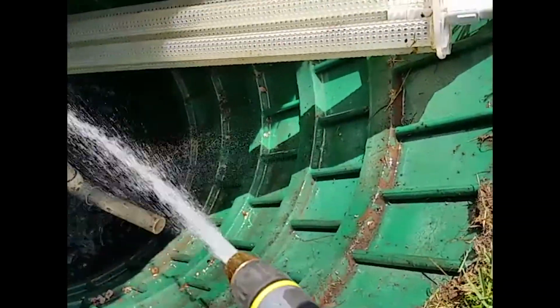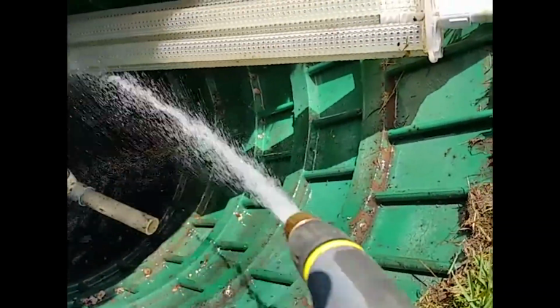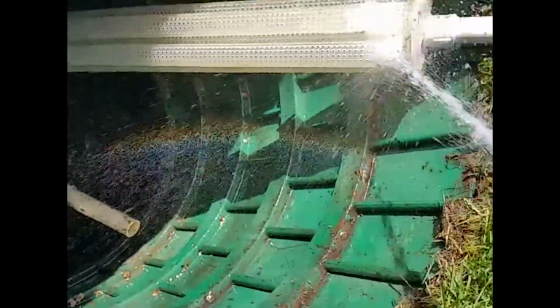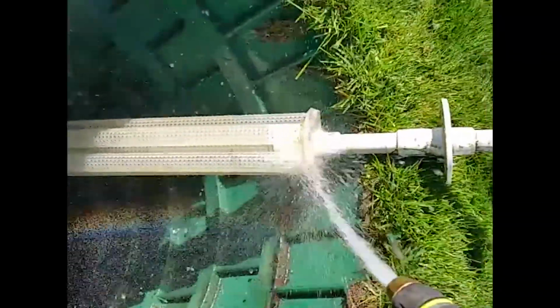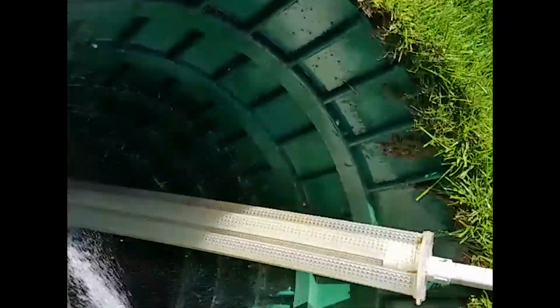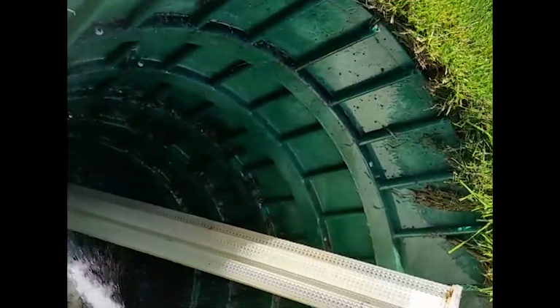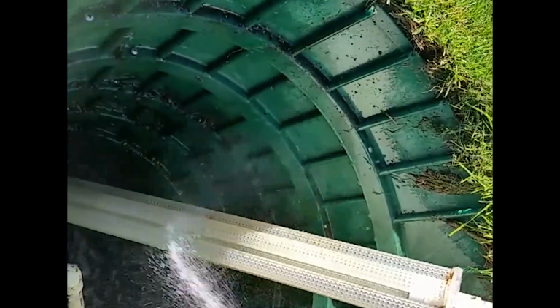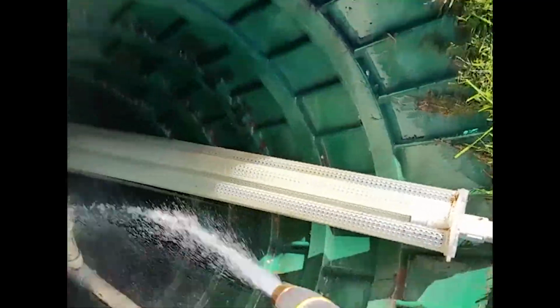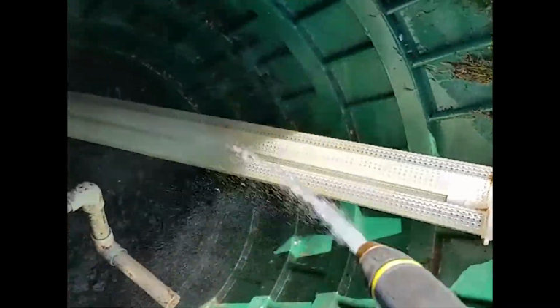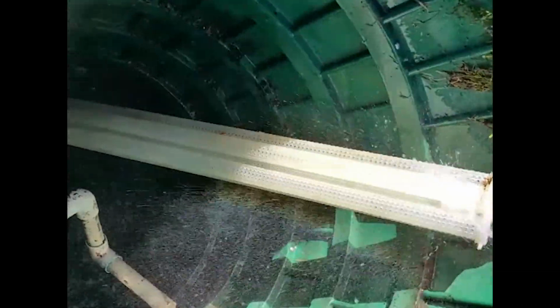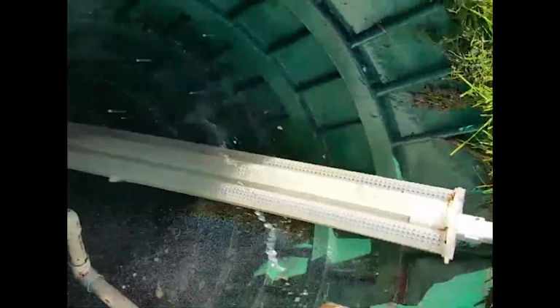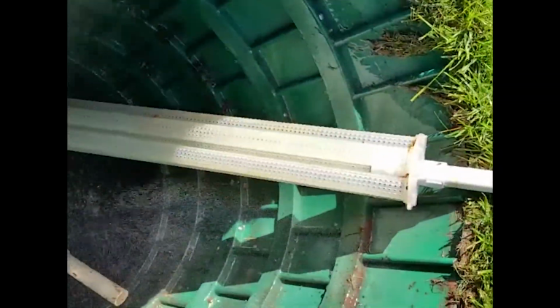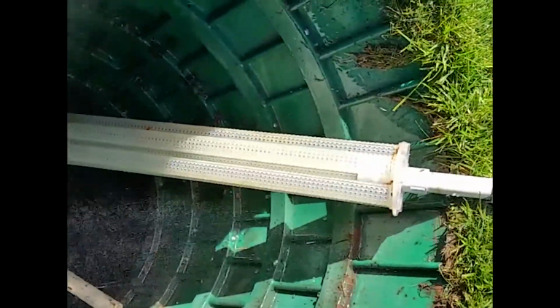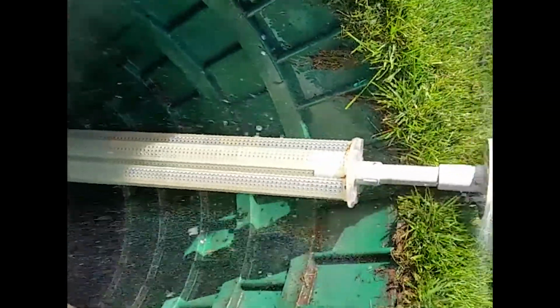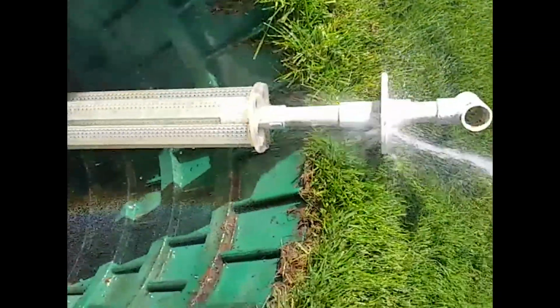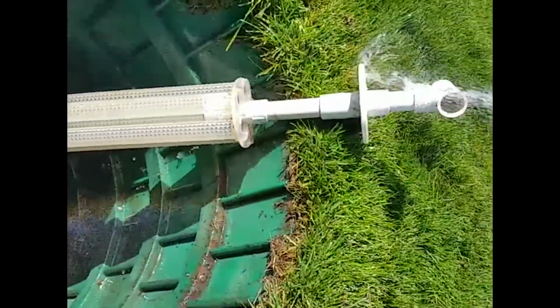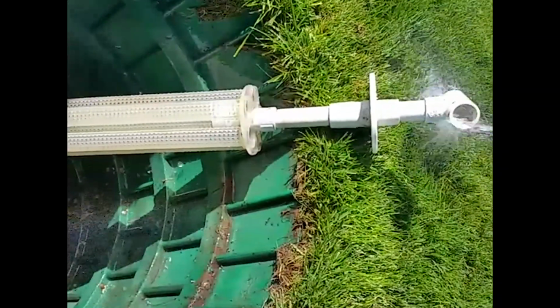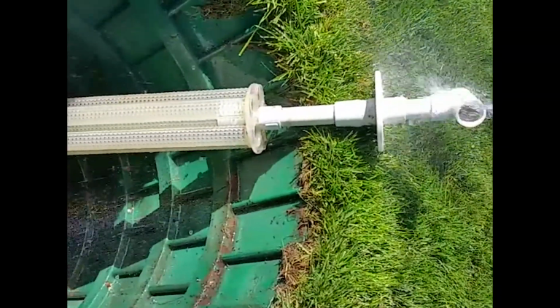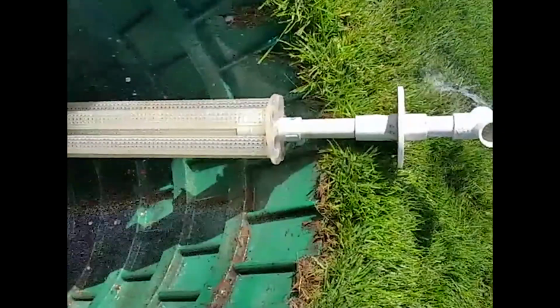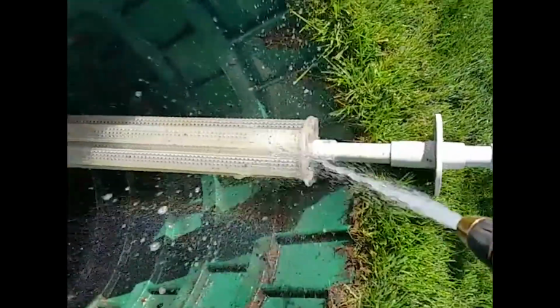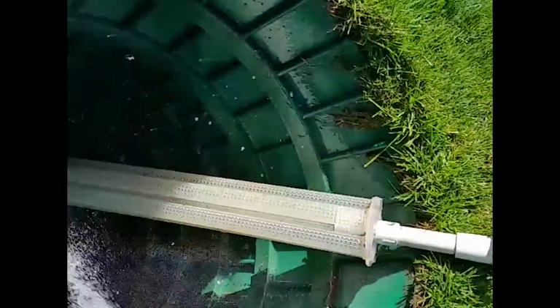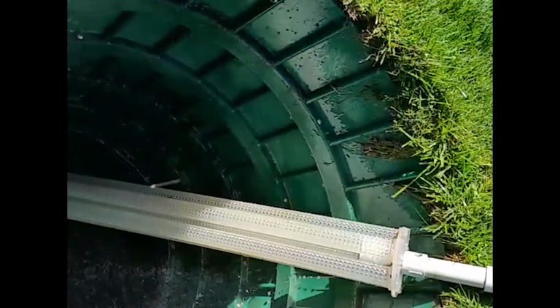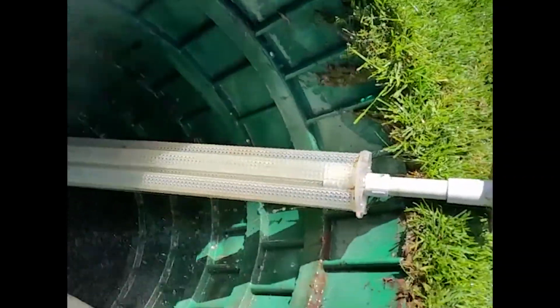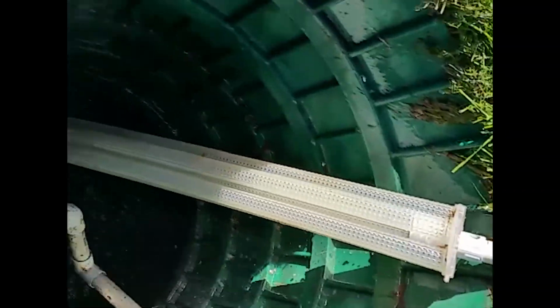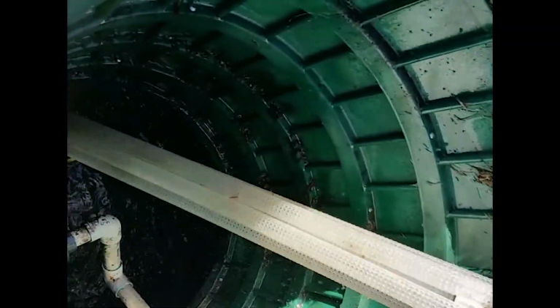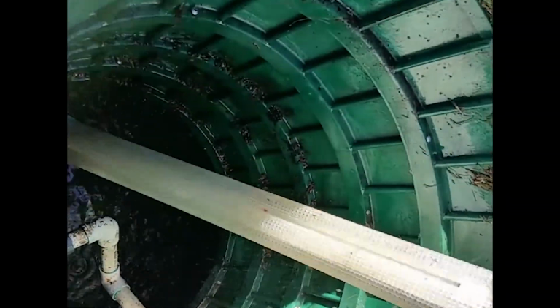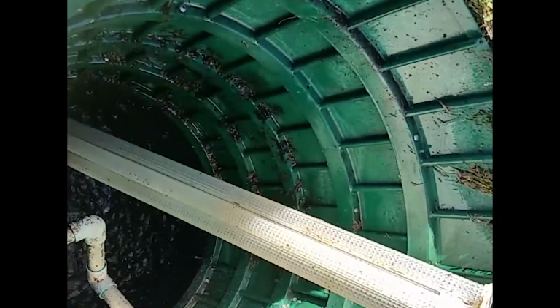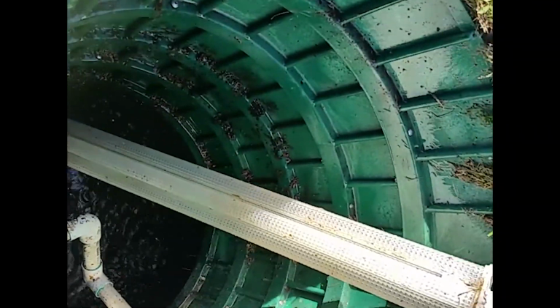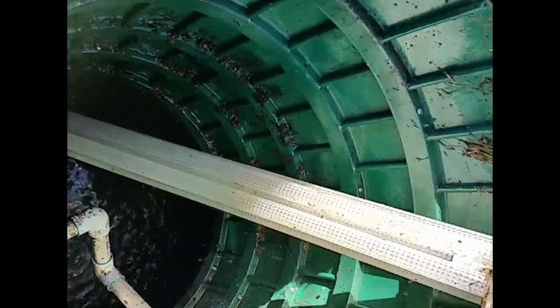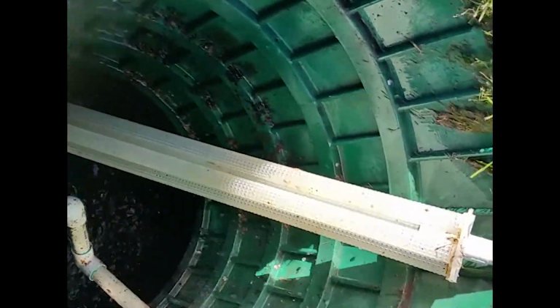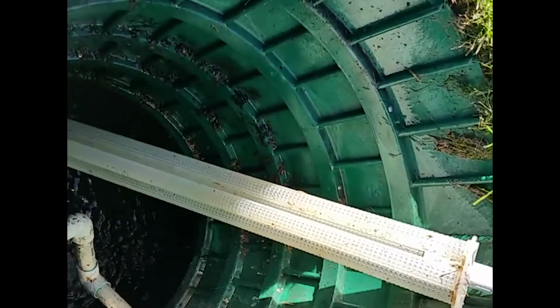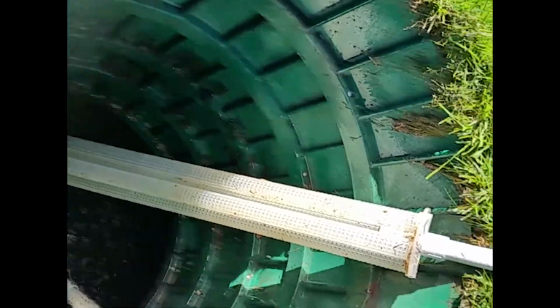Can't get it all out of there. Looking pretty new. Take a look at it — a few things on this side, I'm going to hit it again. It looks brand new.